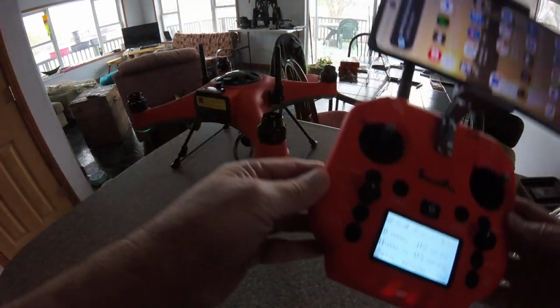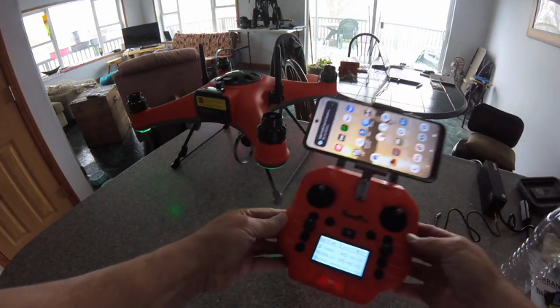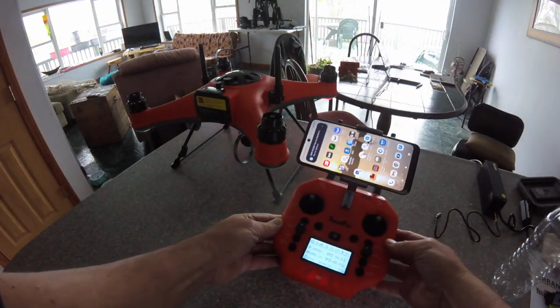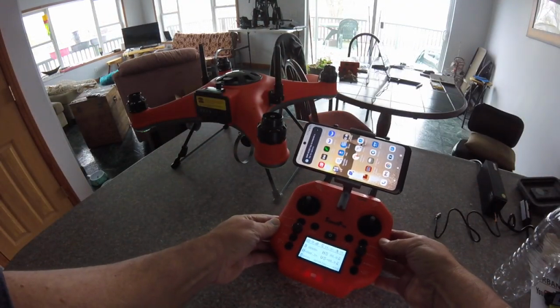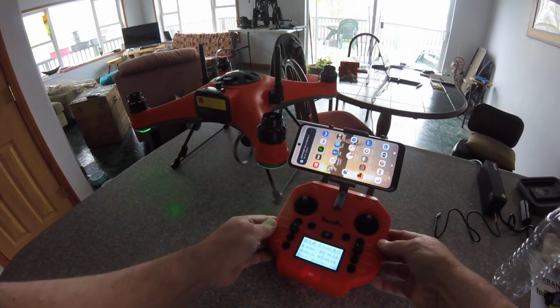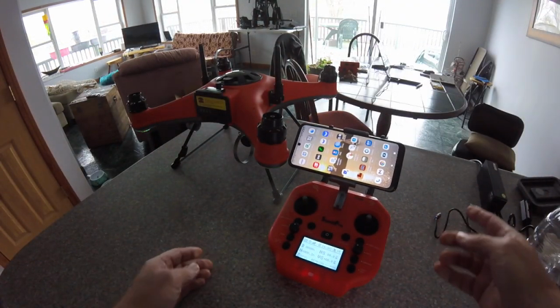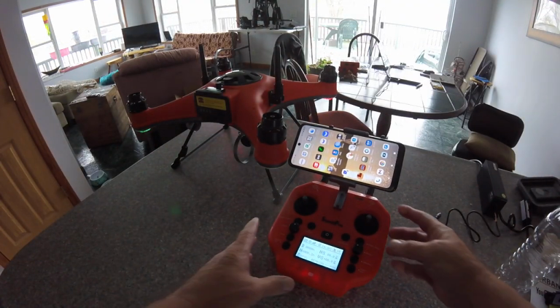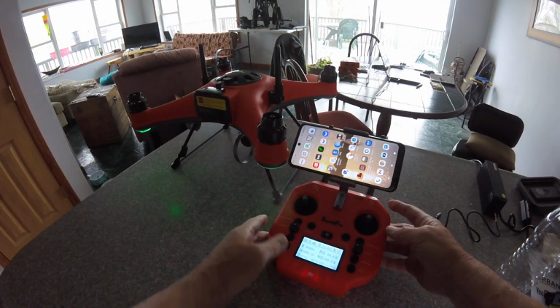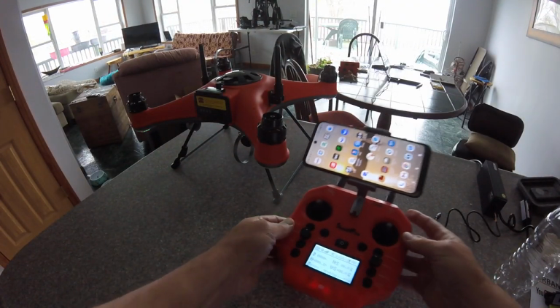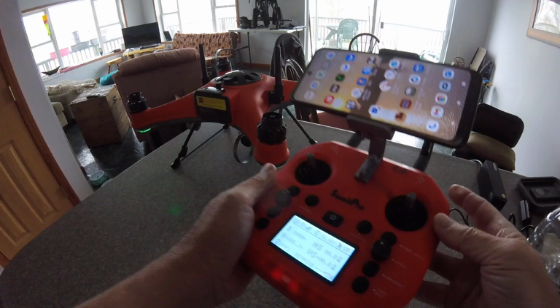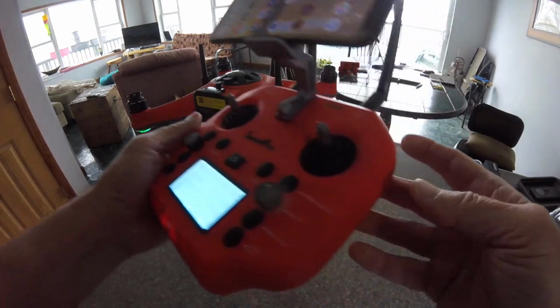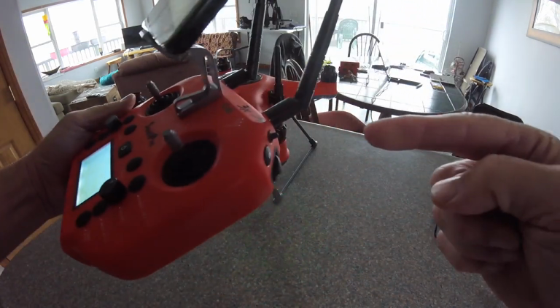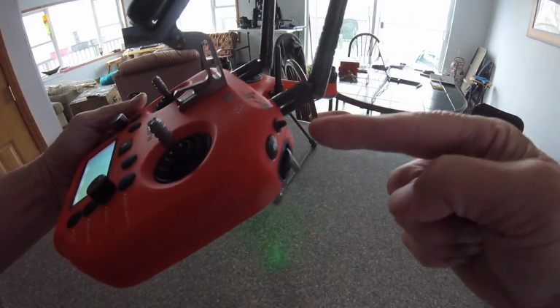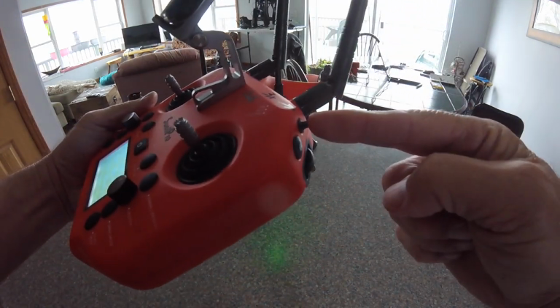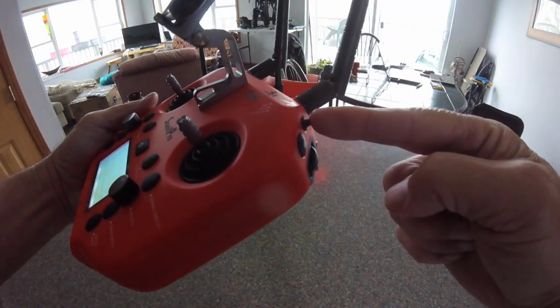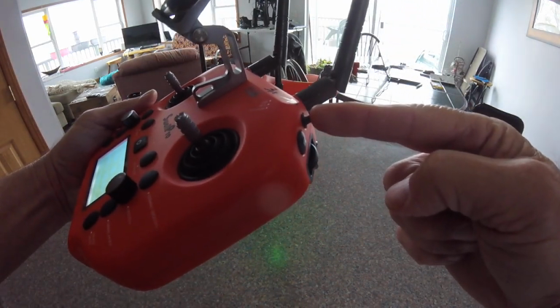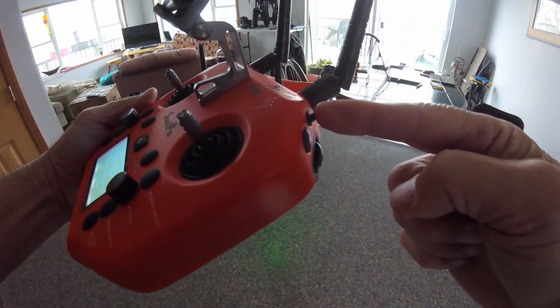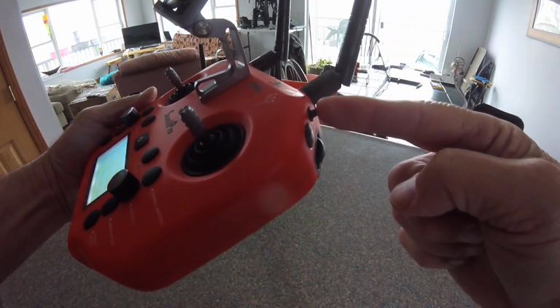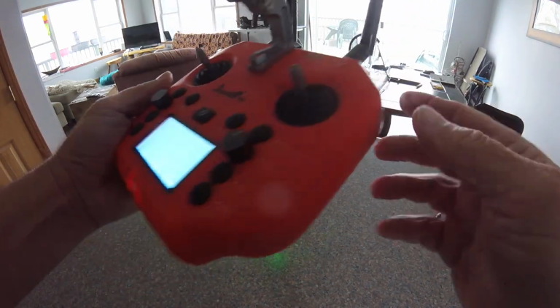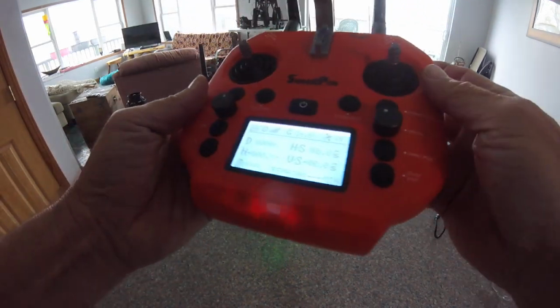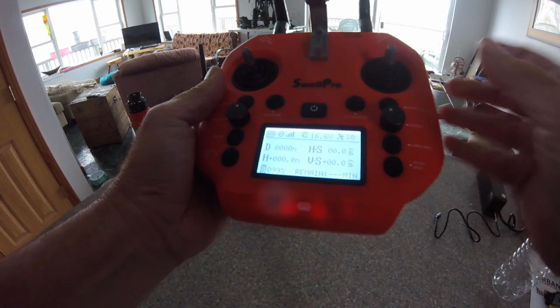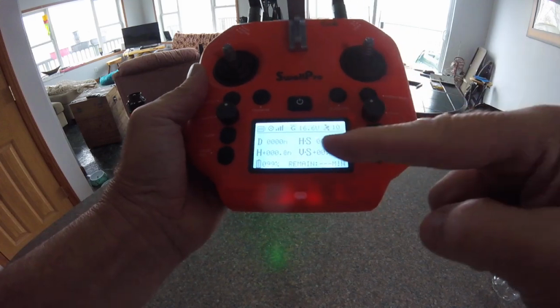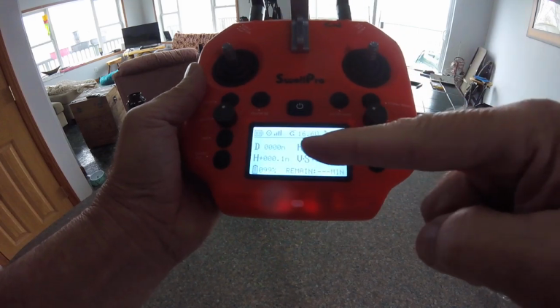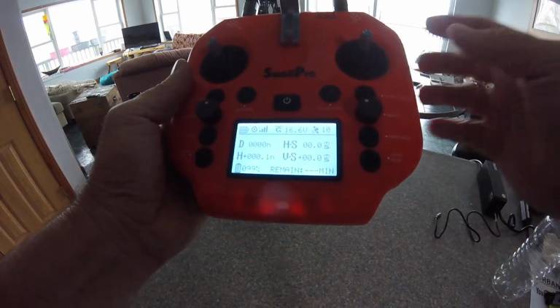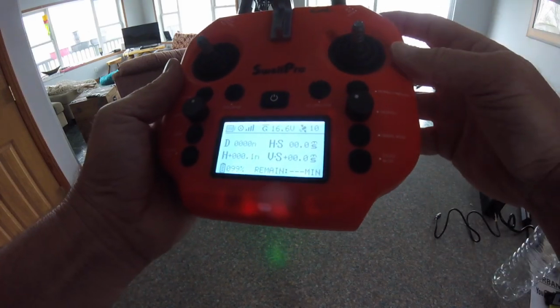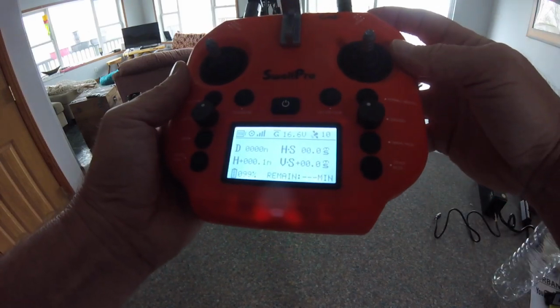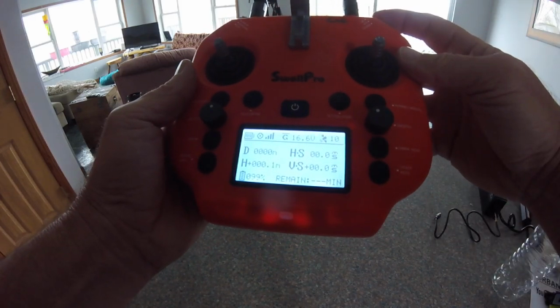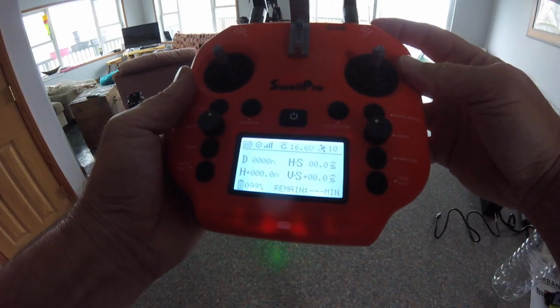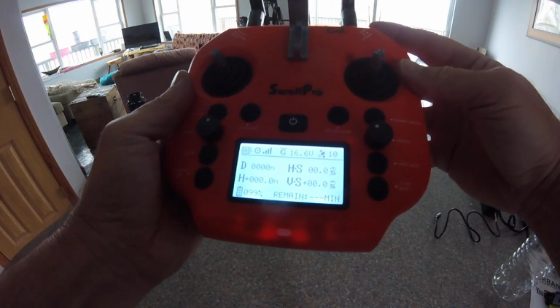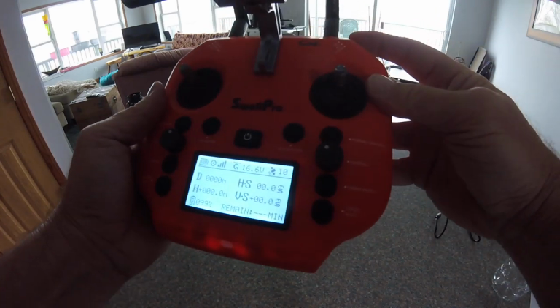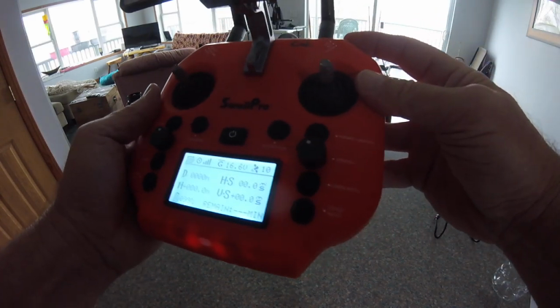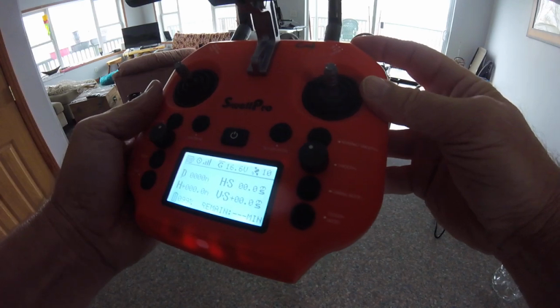However, since this is your first time flying here, you have to calibrate. To calibrate, you have to toggle this at least three times very fast until you see it show up here for the Compass Cal.